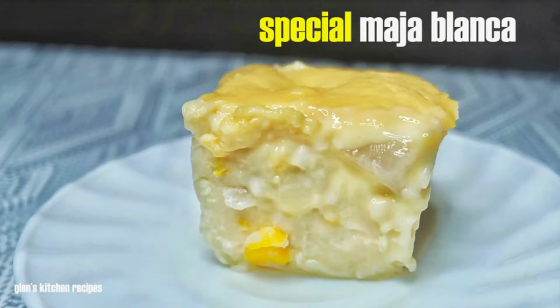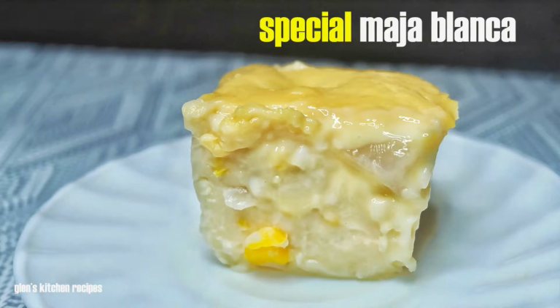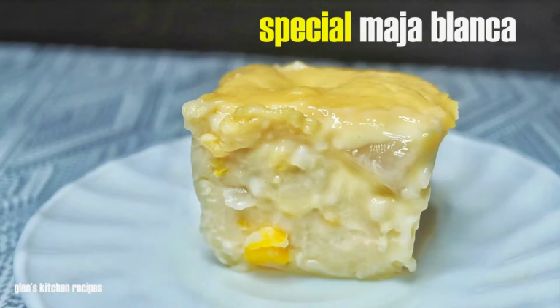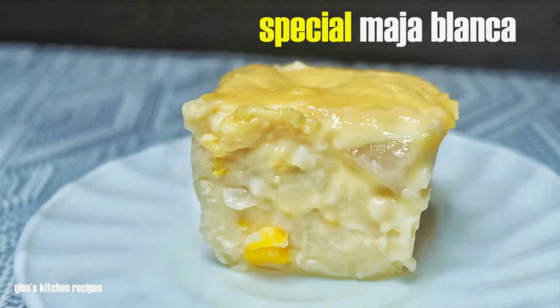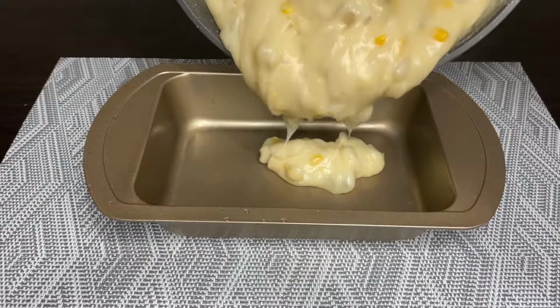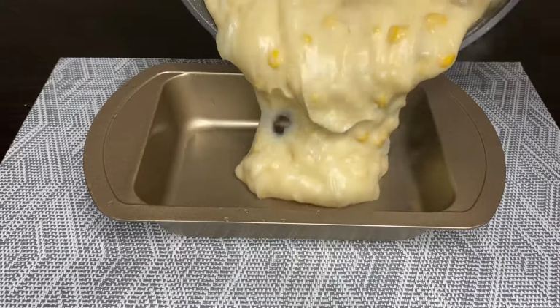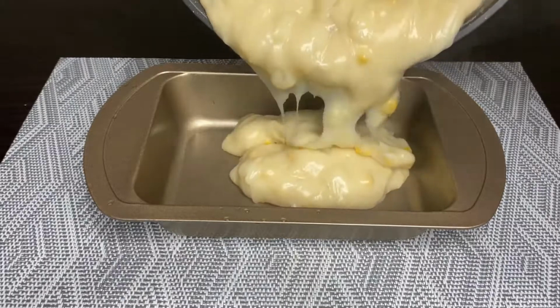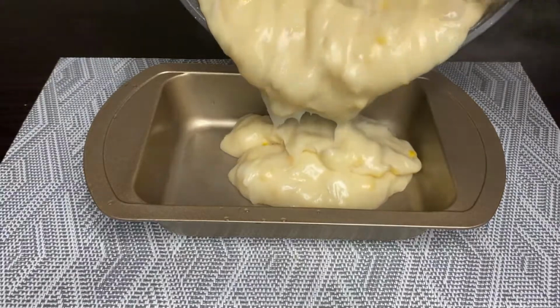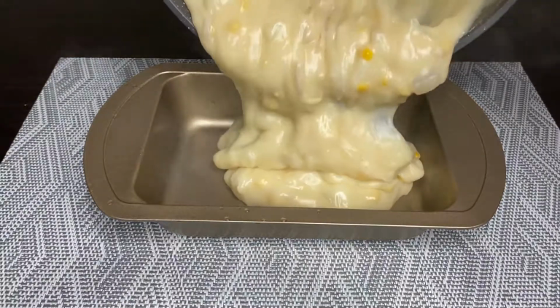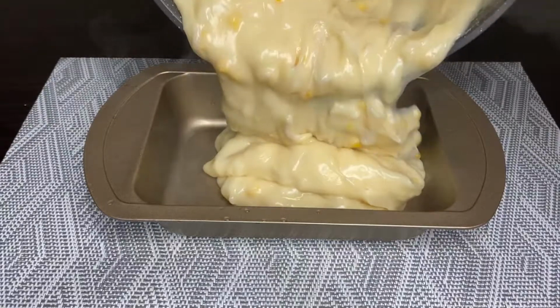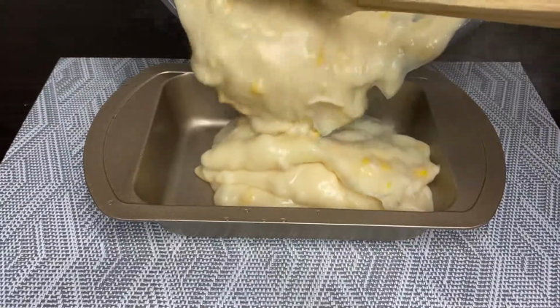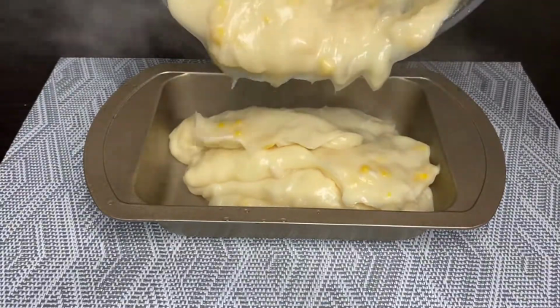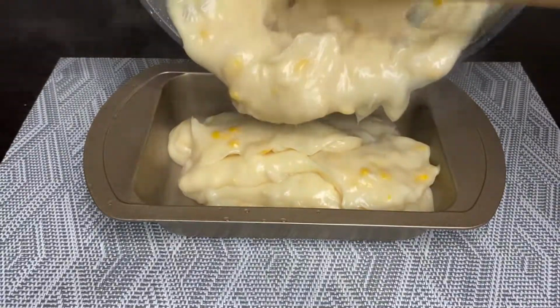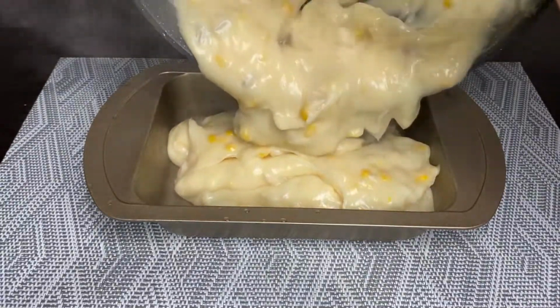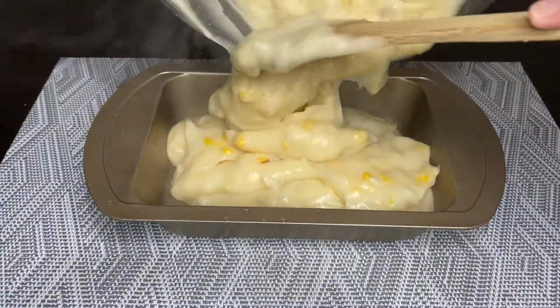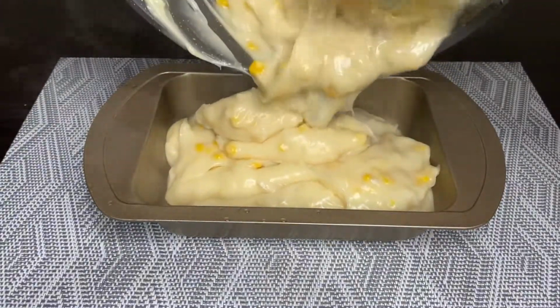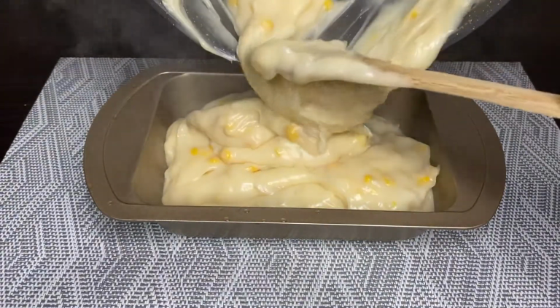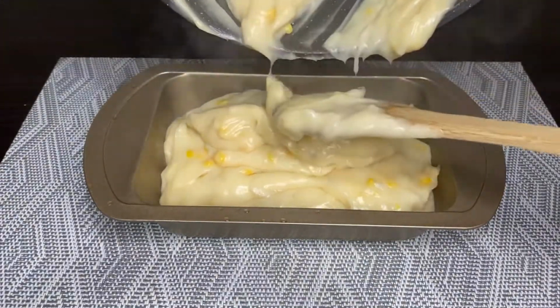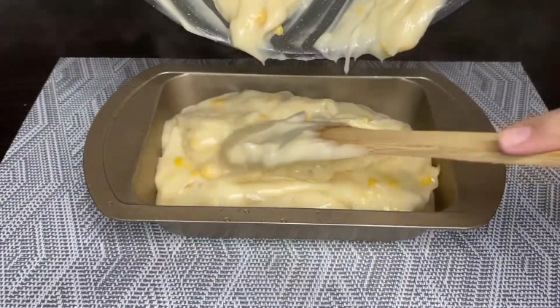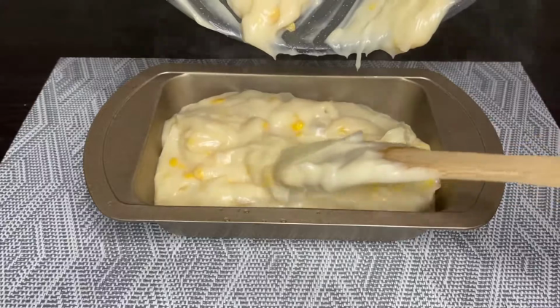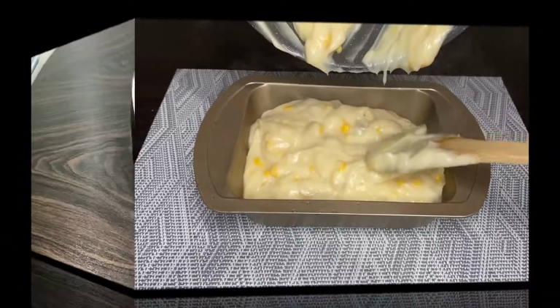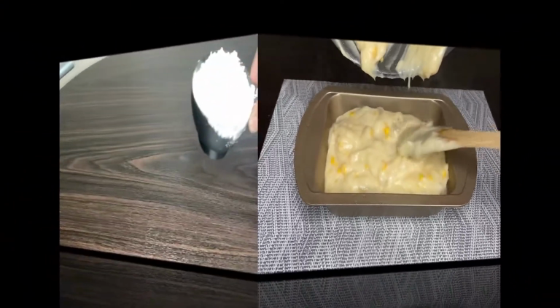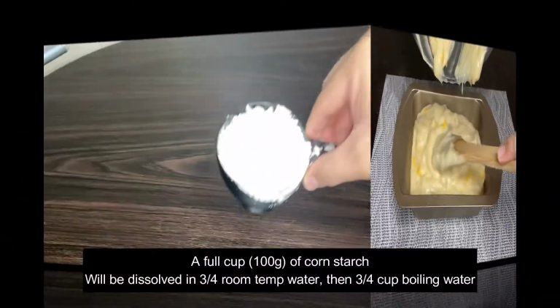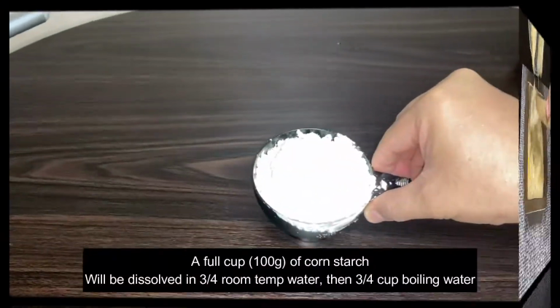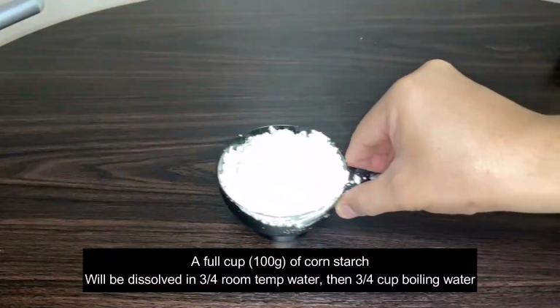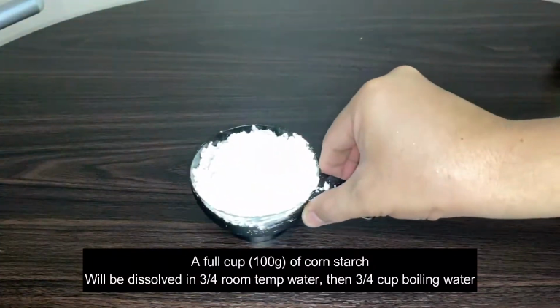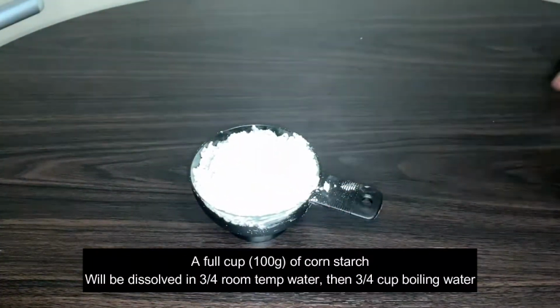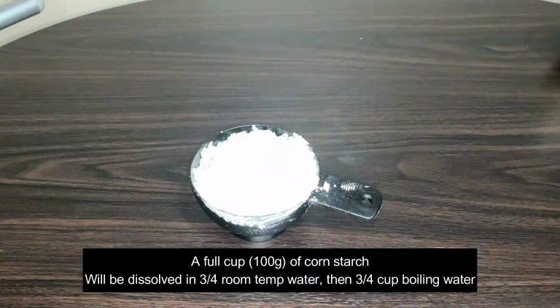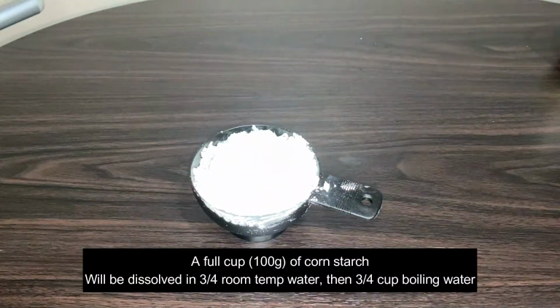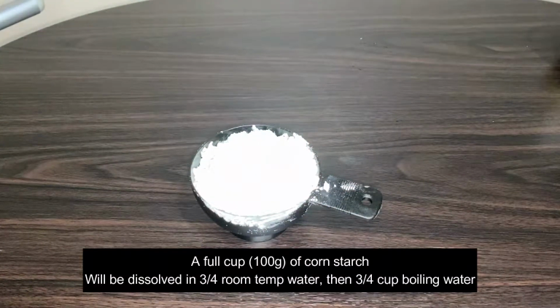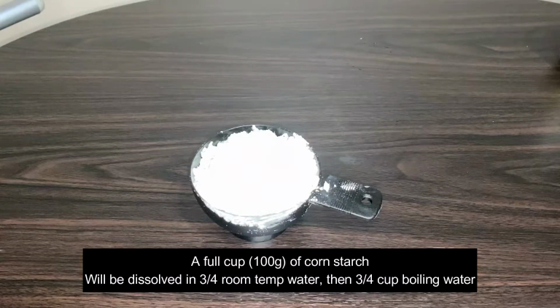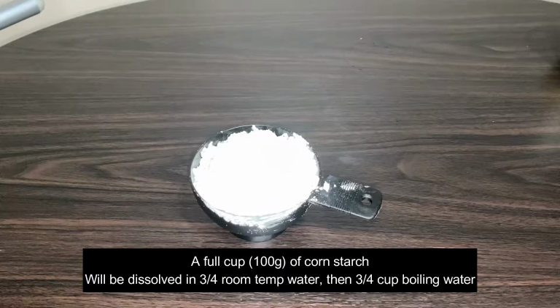Hello everyone and welcome back to Glenn's Kitchen. Today we're going to make special Maja Blanca. So let's start rolling. For this recipe you need a full cup or 100 grams of cornstarch.